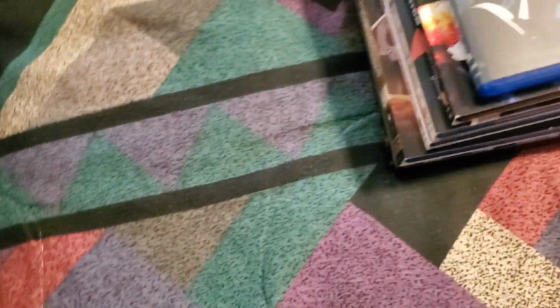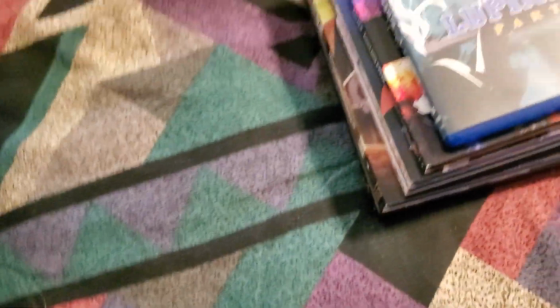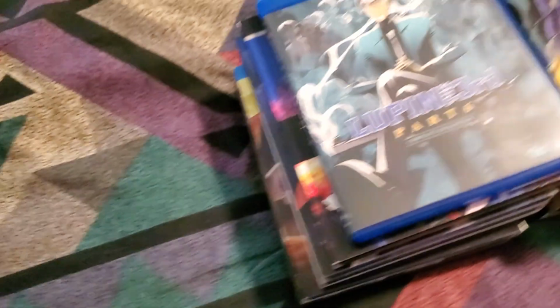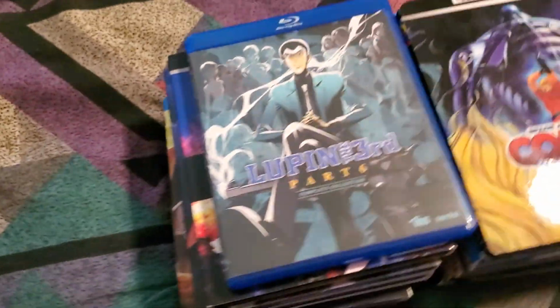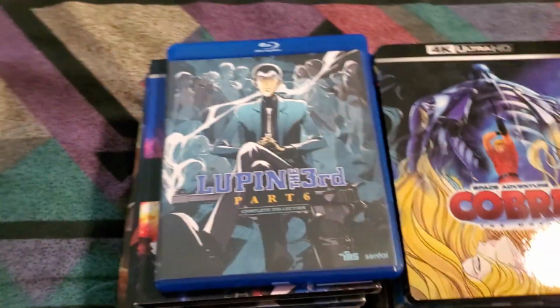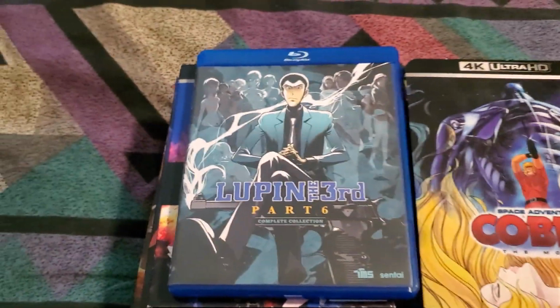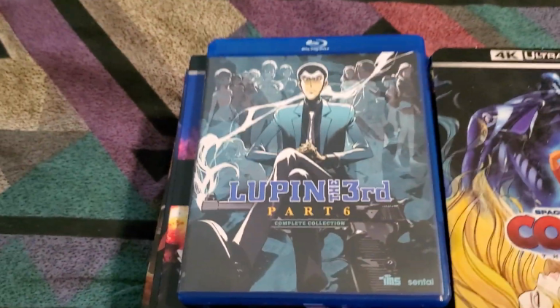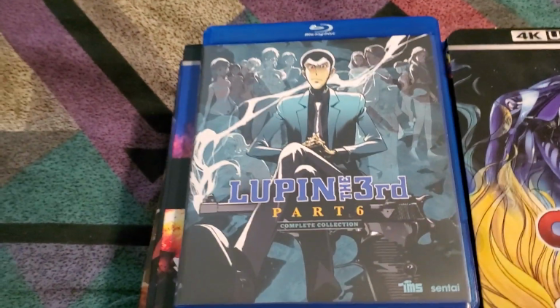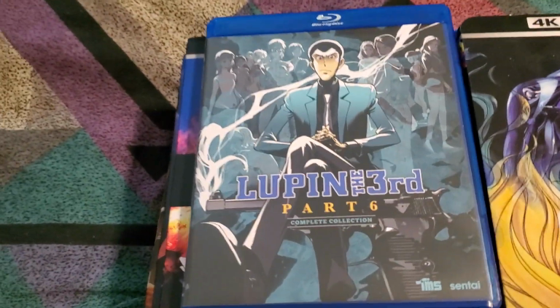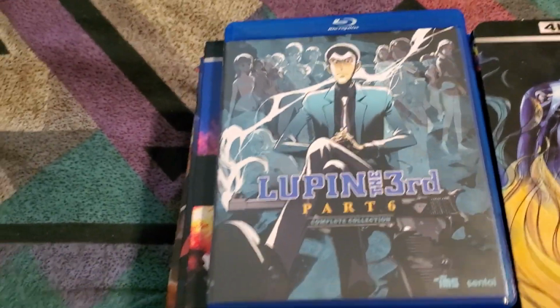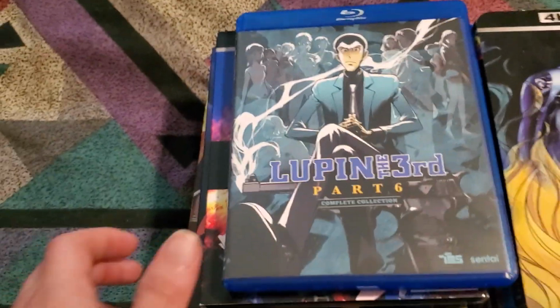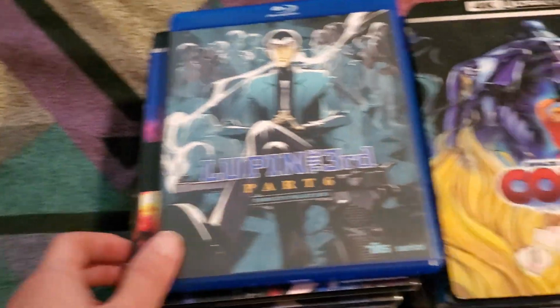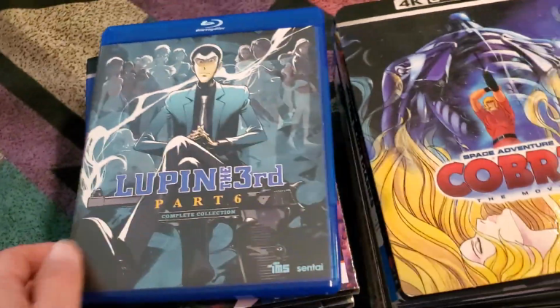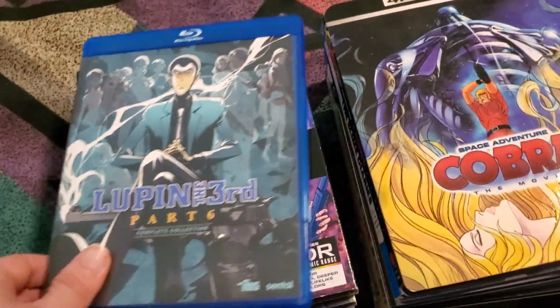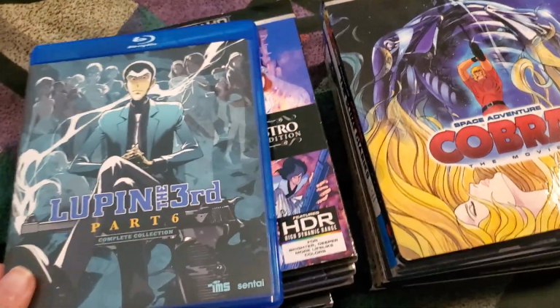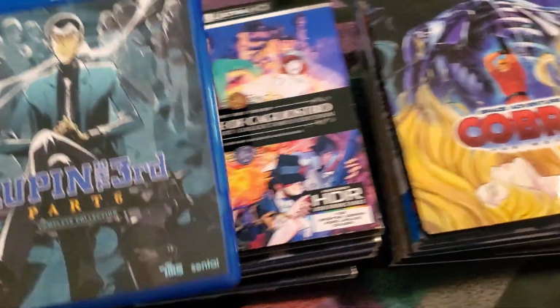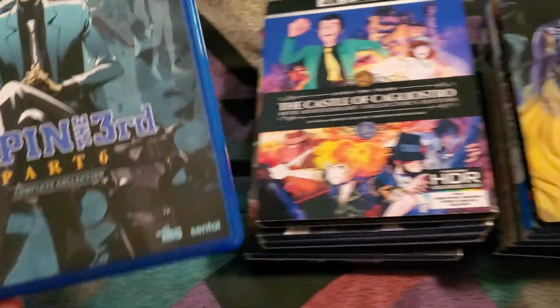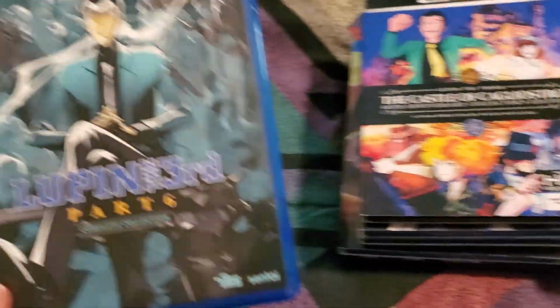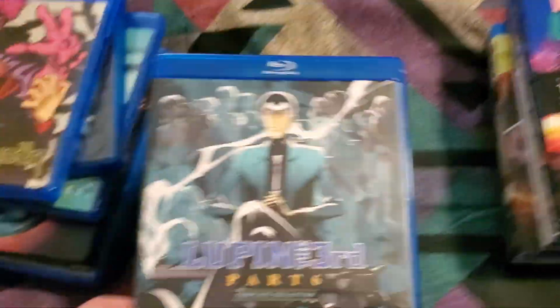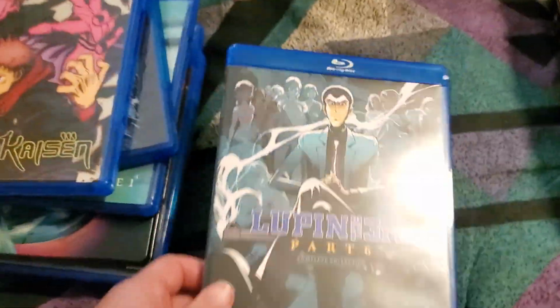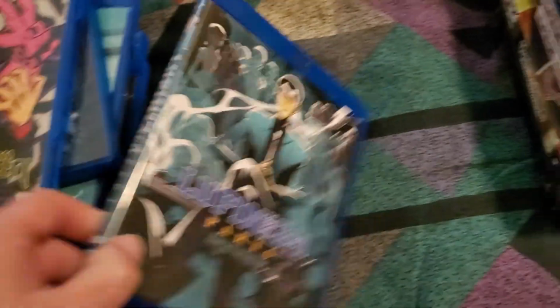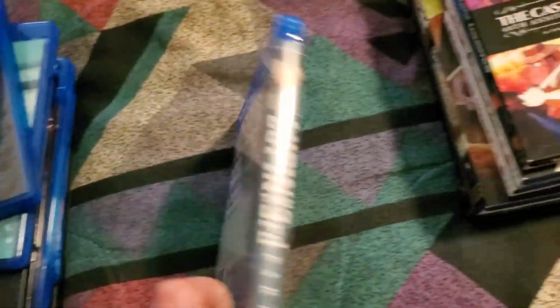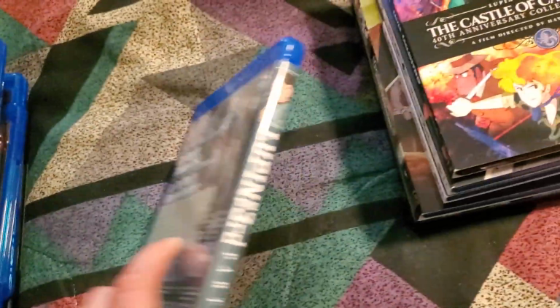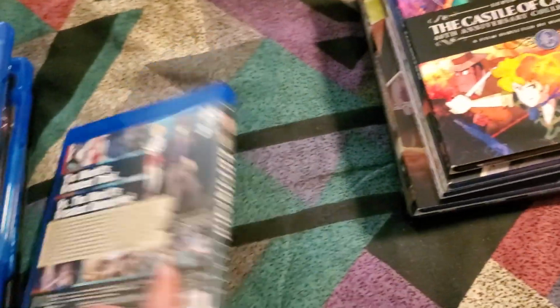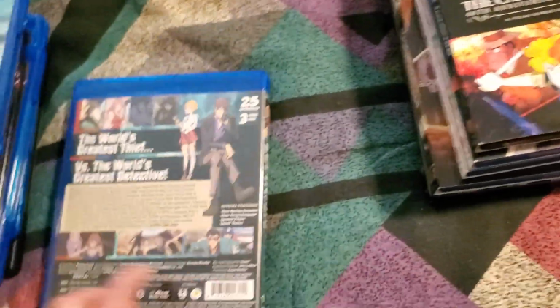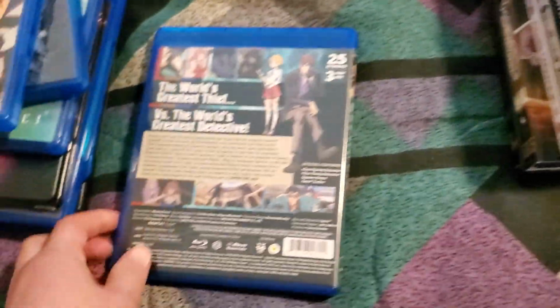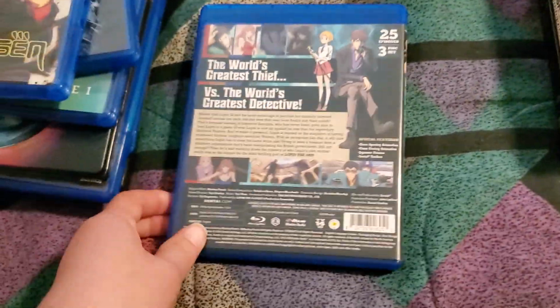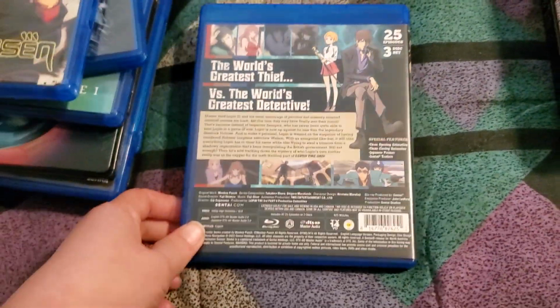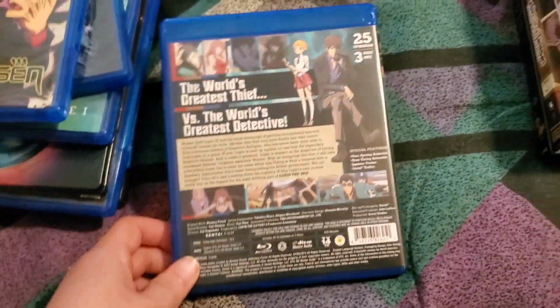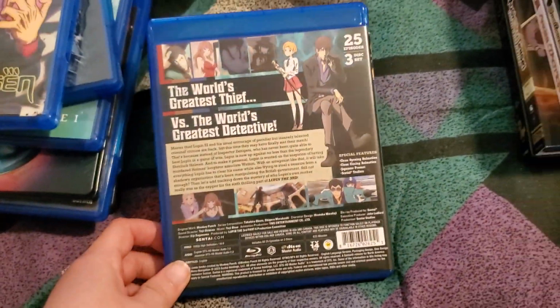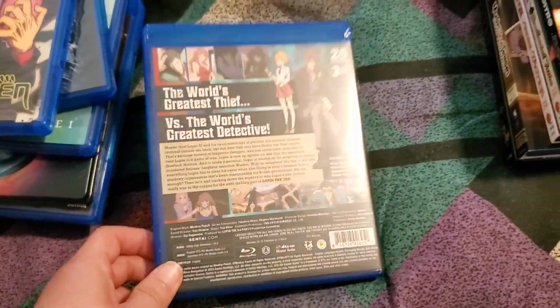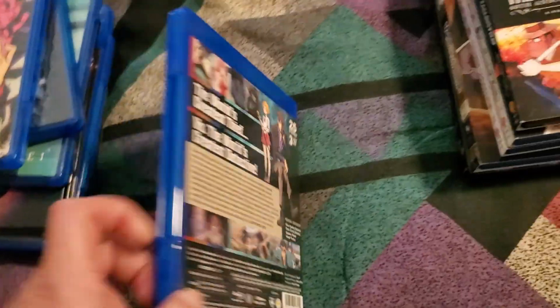Next up we've got Lupin the Third Part 6 Complete Collection from Sentai Filmworks.